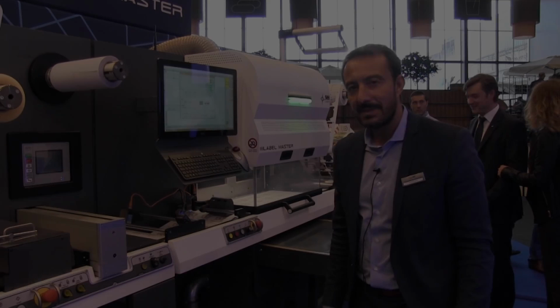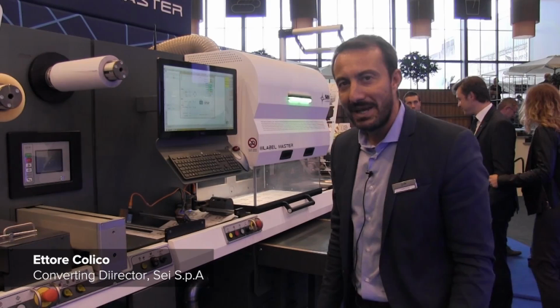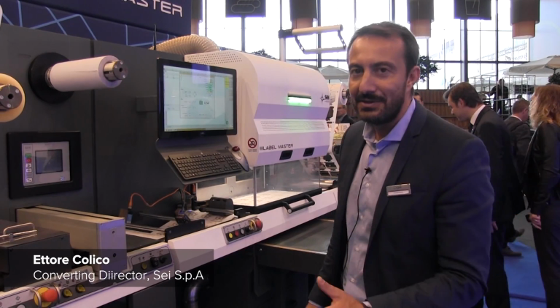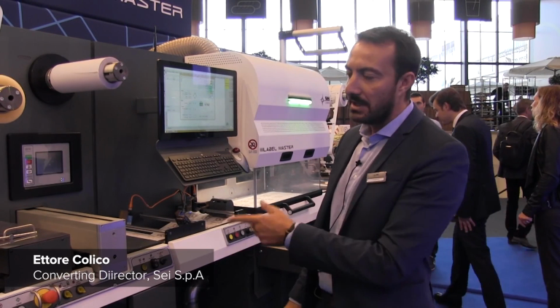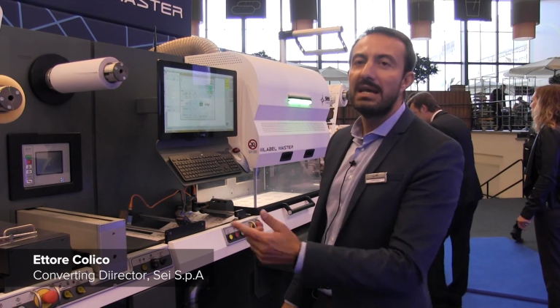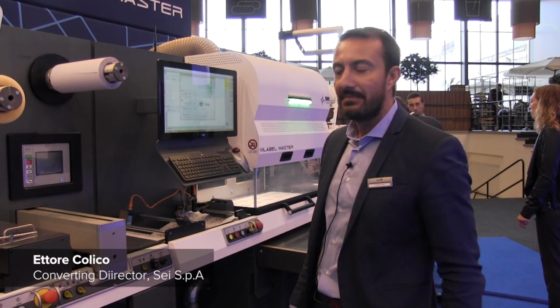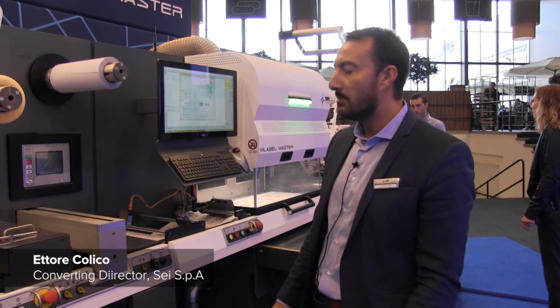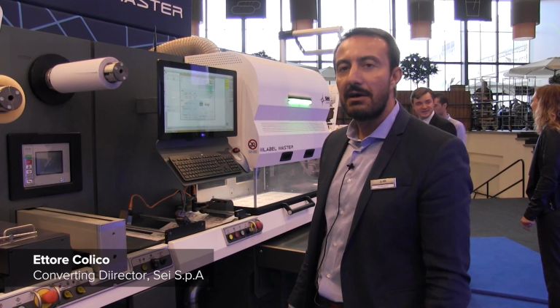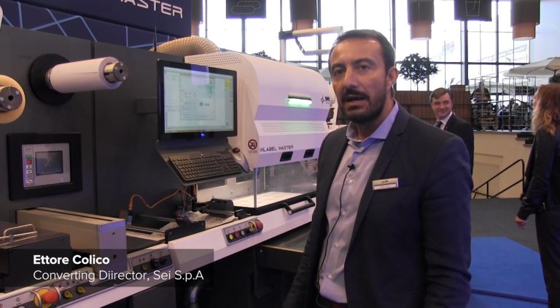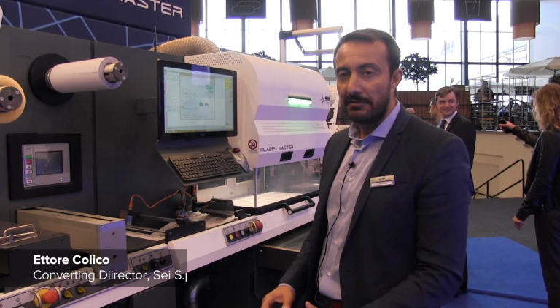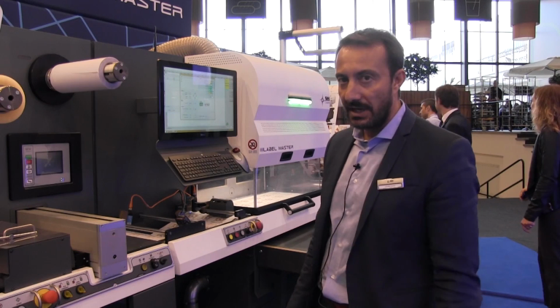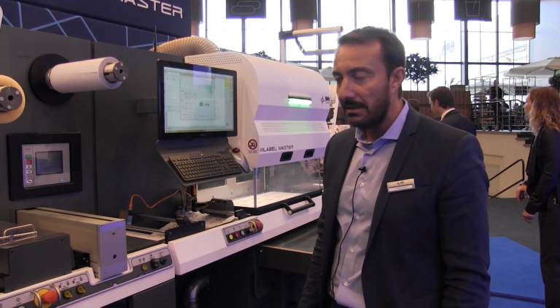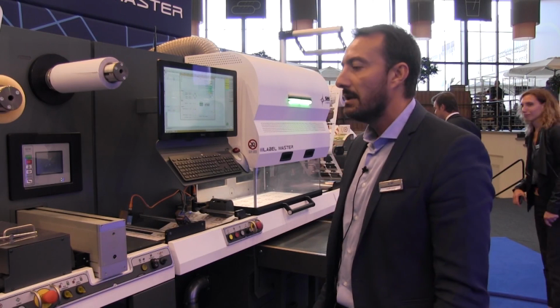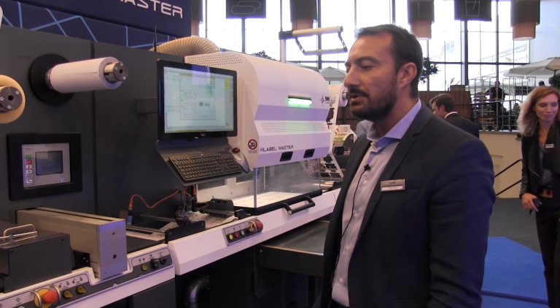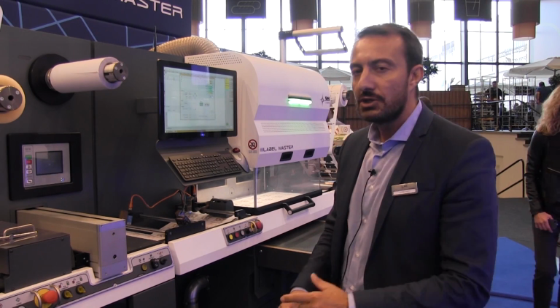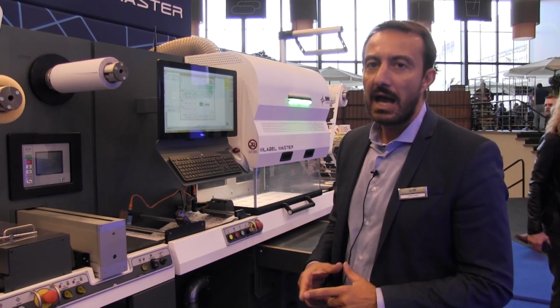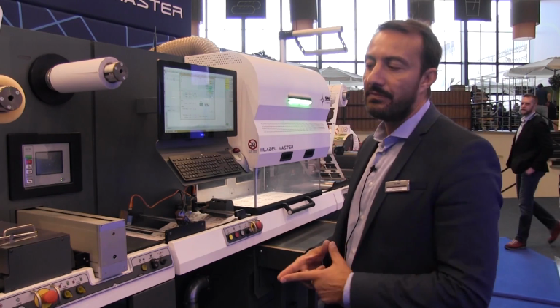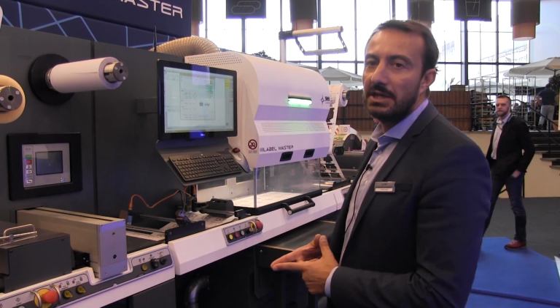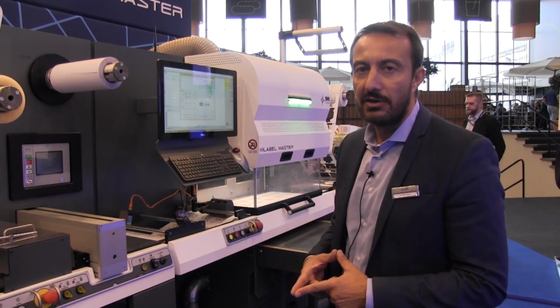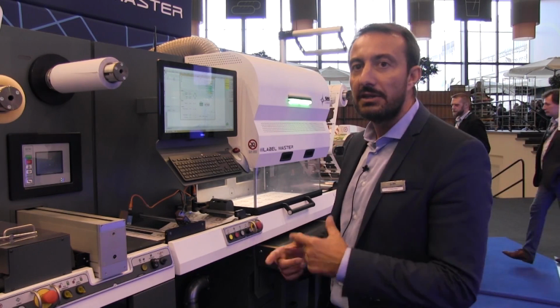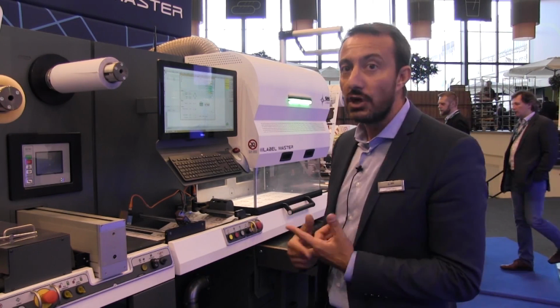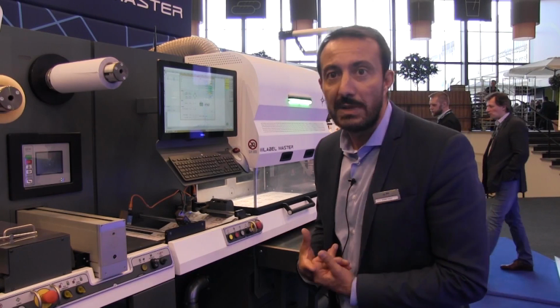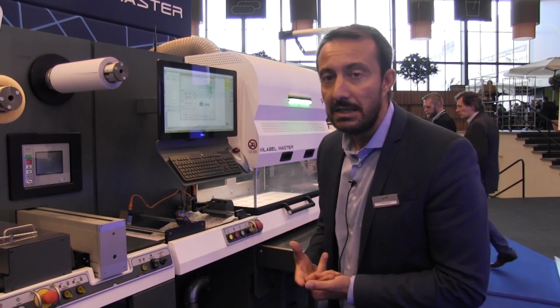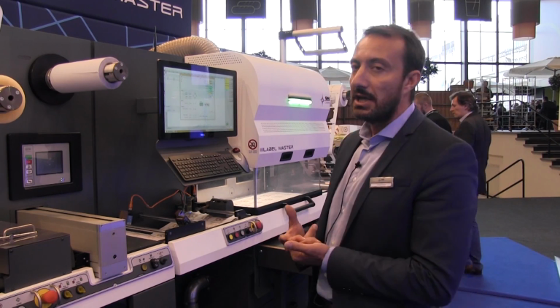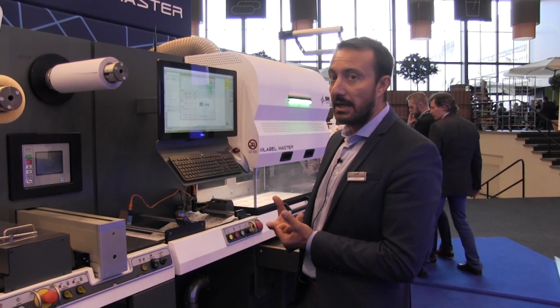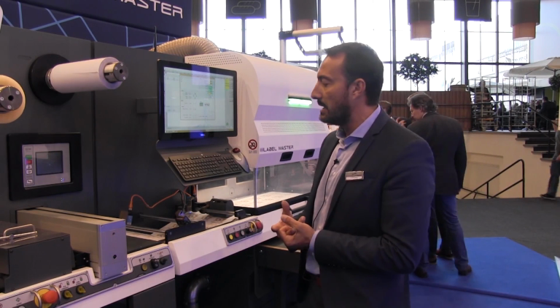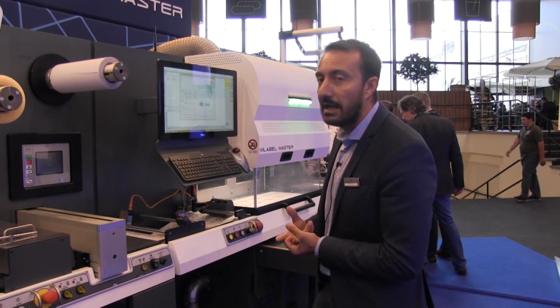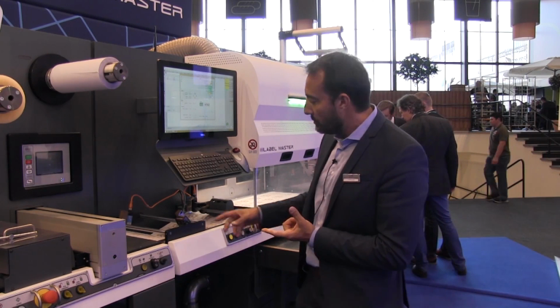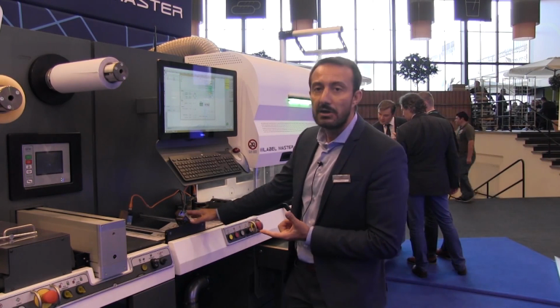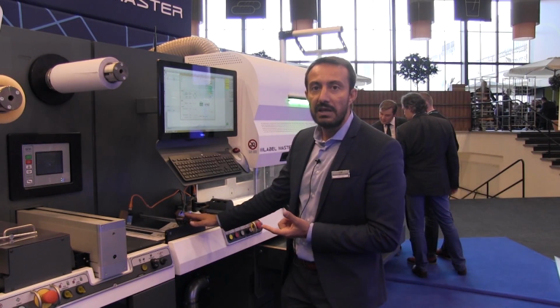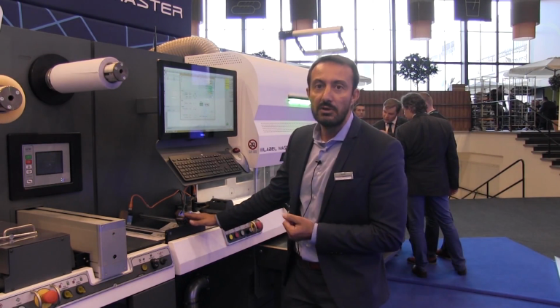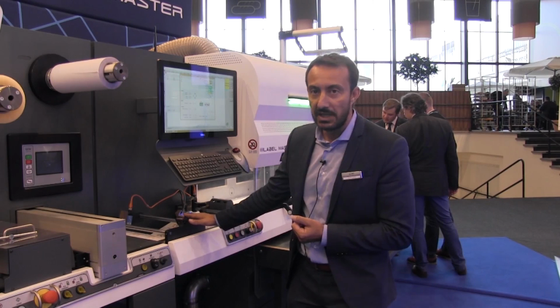Hello, we are here today with the LabelMaster. LabelMaster is our platform for labeling. Today we are showing how the machine can run different jobs automatically, changing the file with the barcode and variable reader.